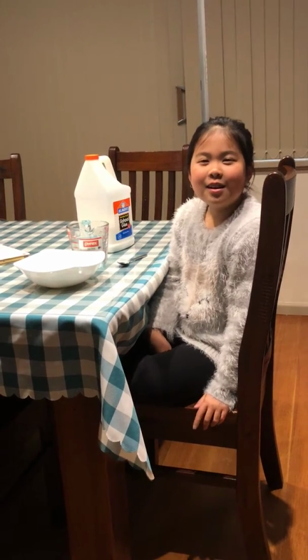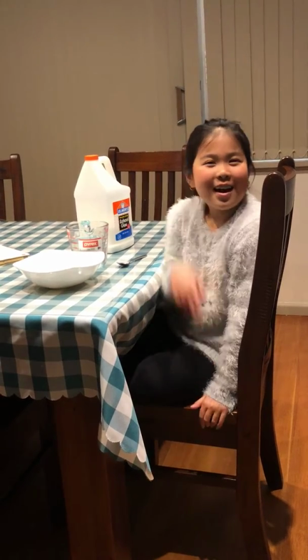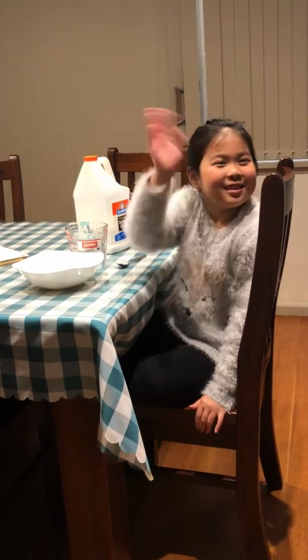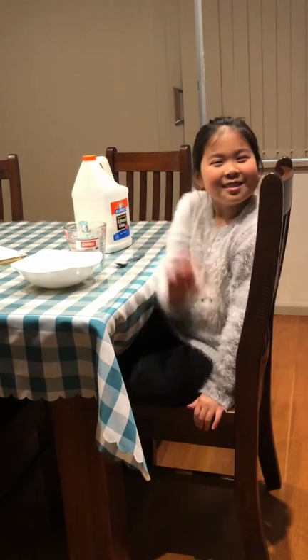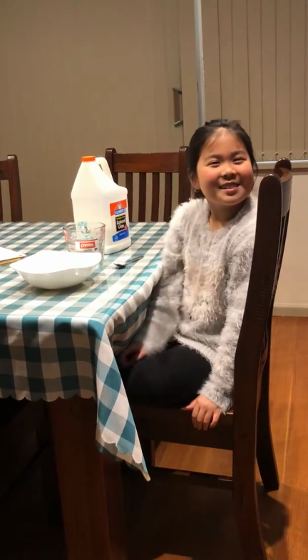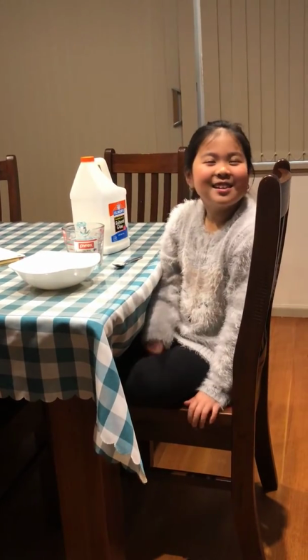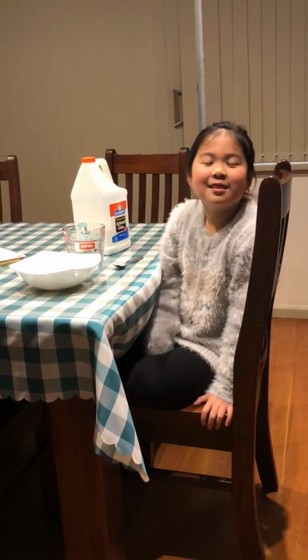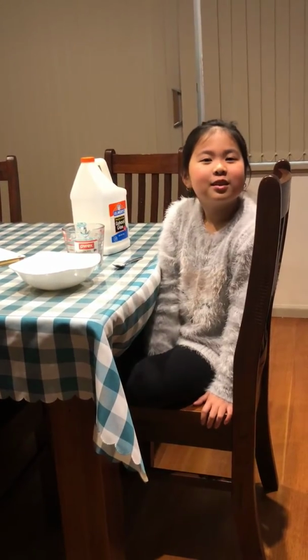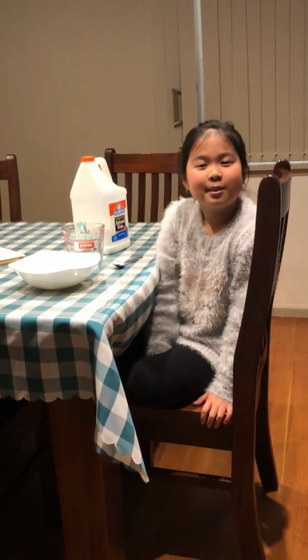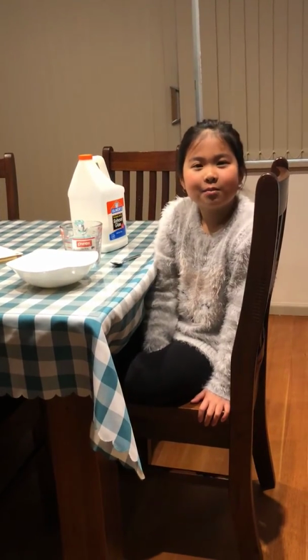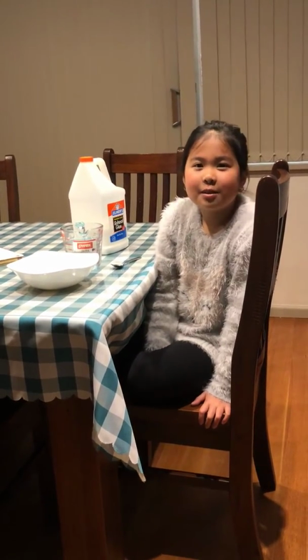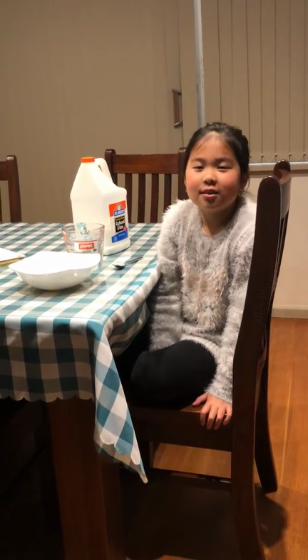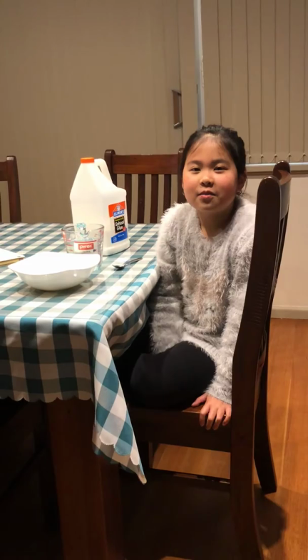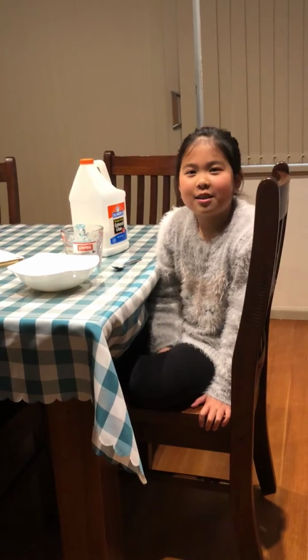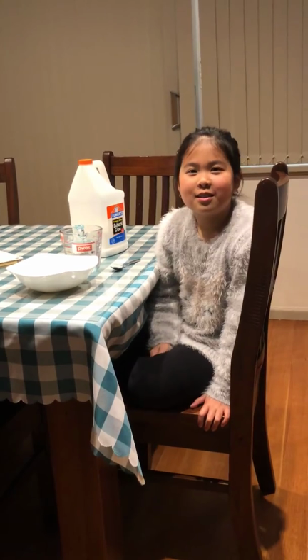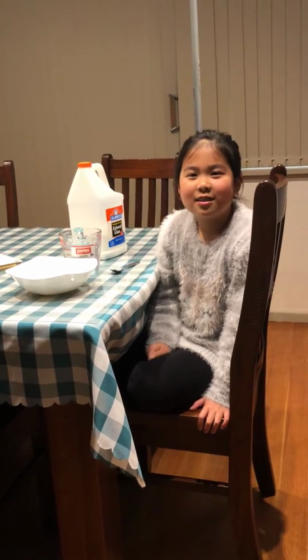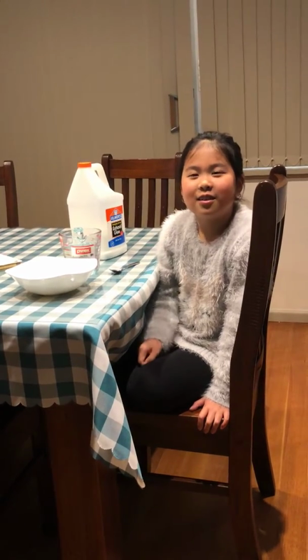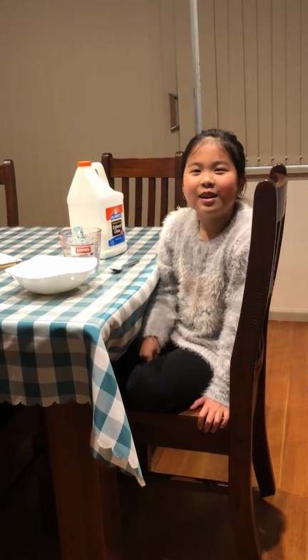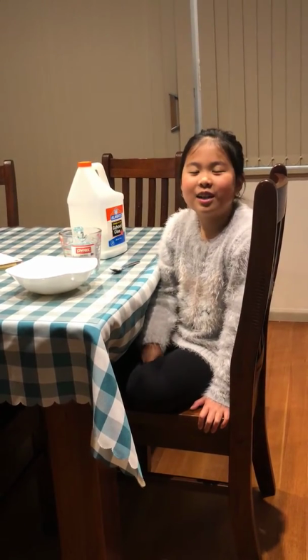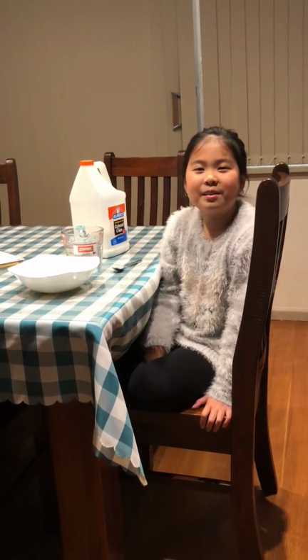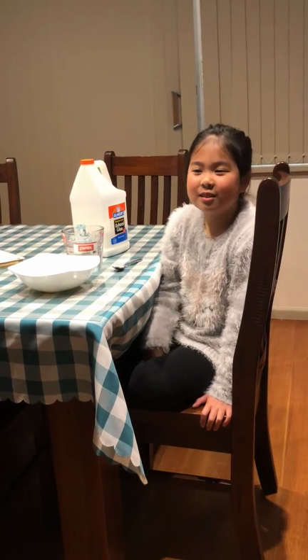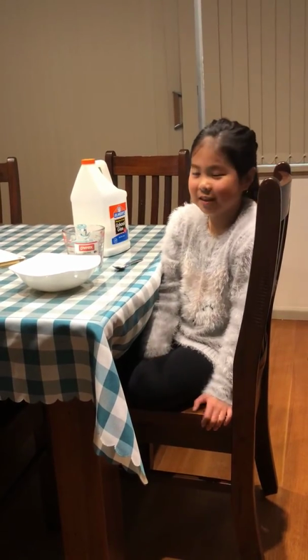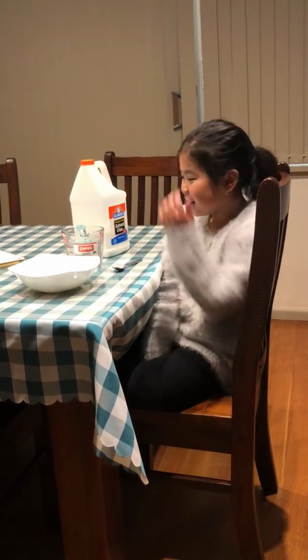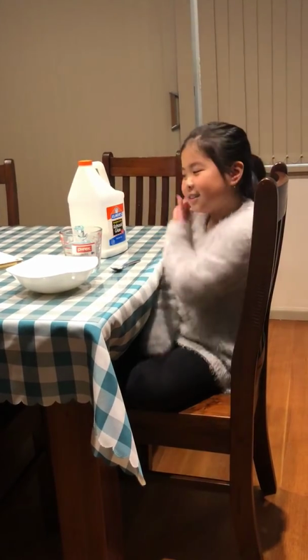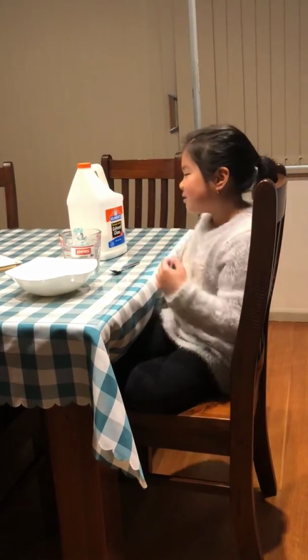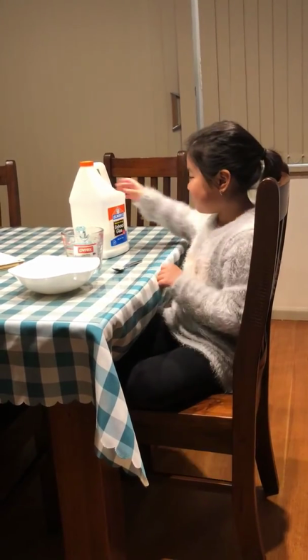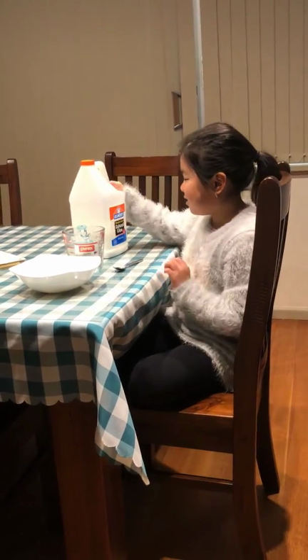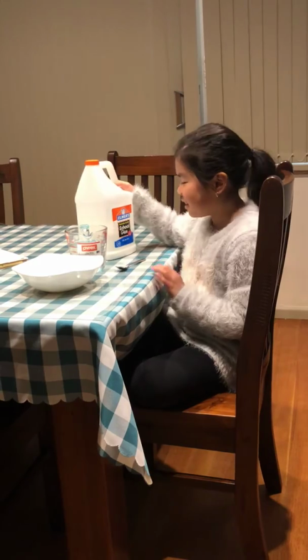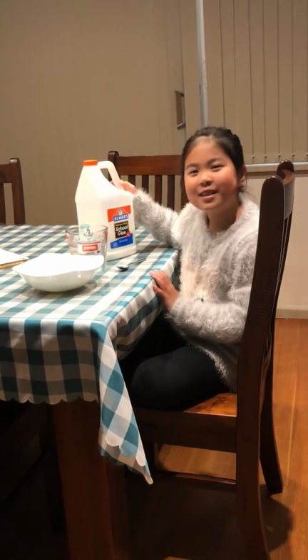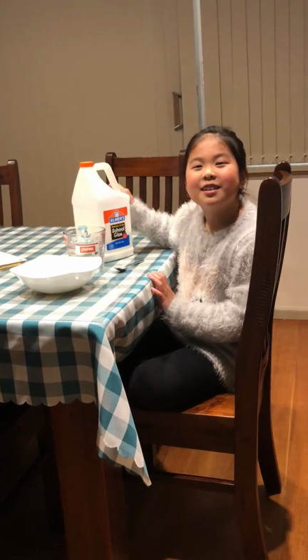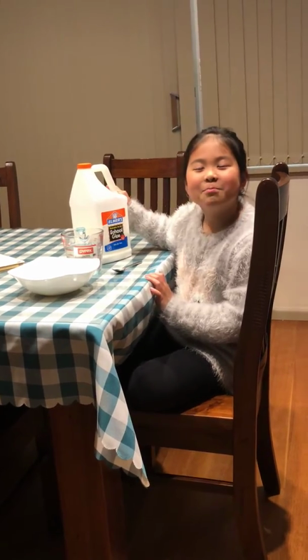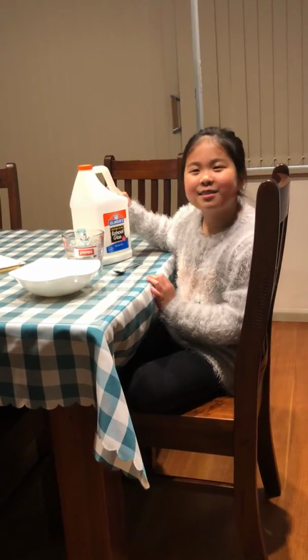Hi guys, welcome back to my channel. If you're new, please subscribe and turn on notifications so you can get notified every time I post a new video. Today I'm going to be showing you how to make basic light slime.